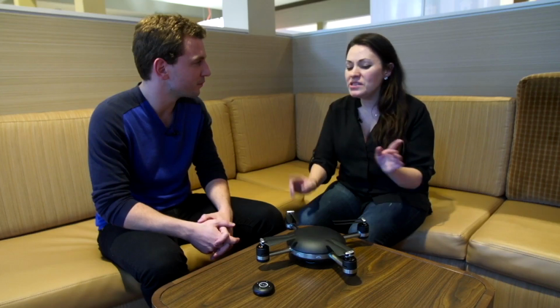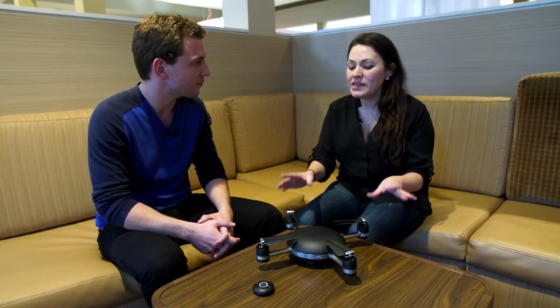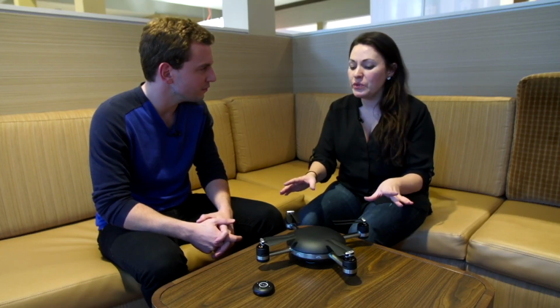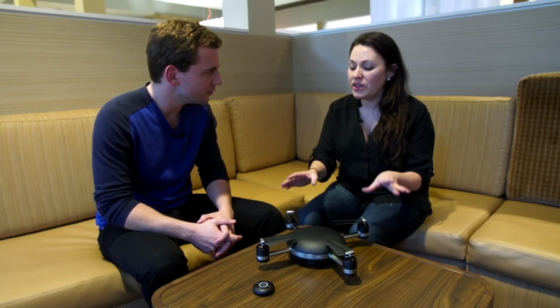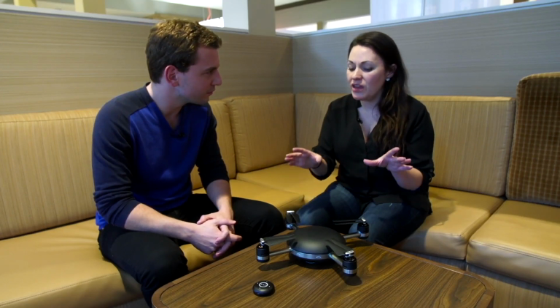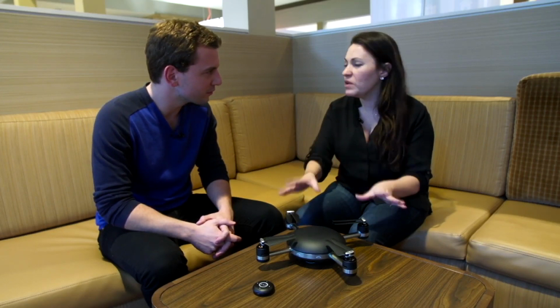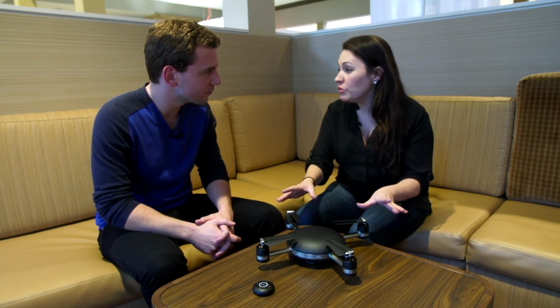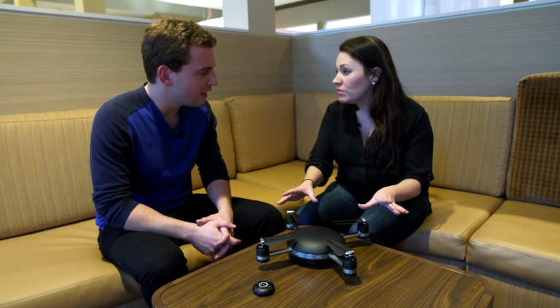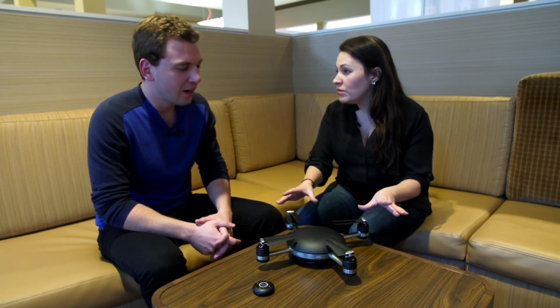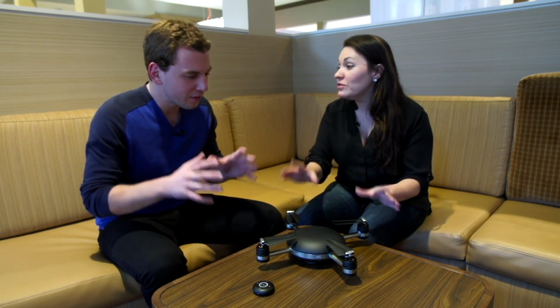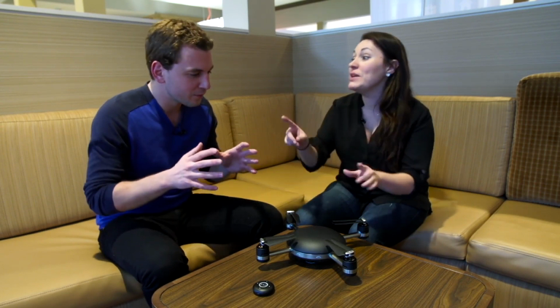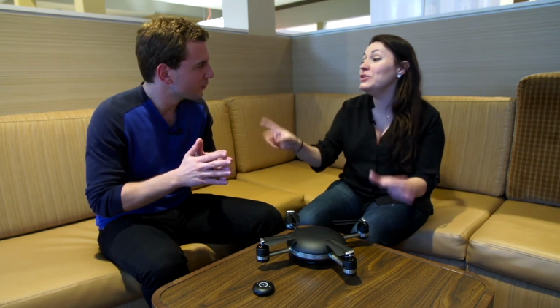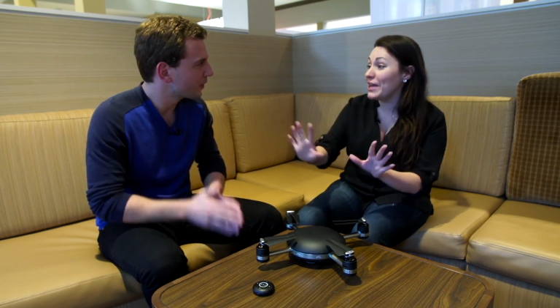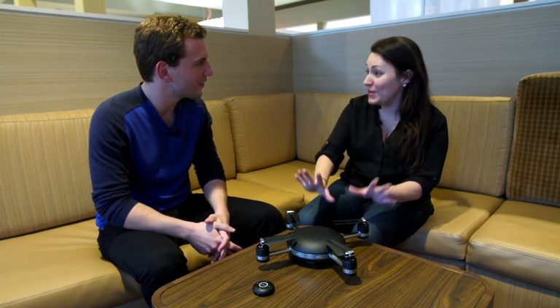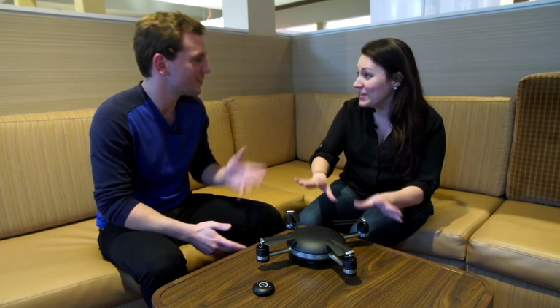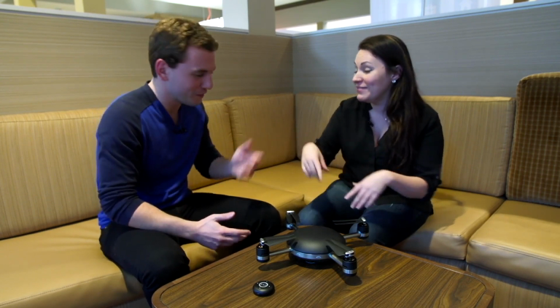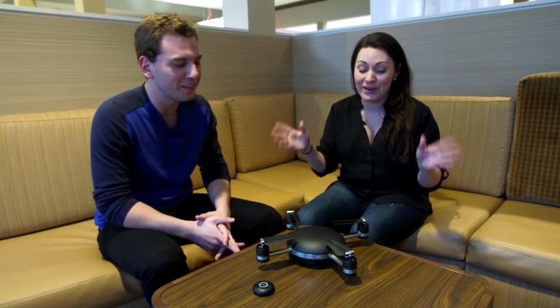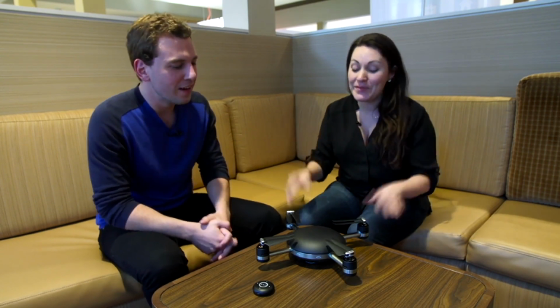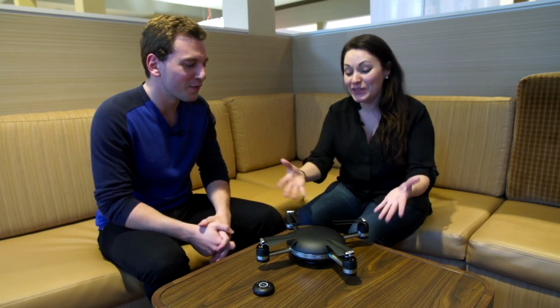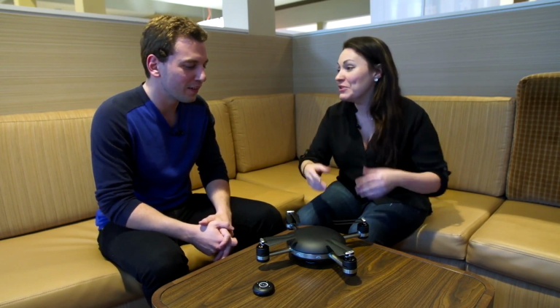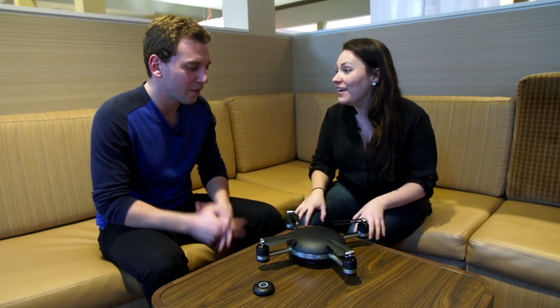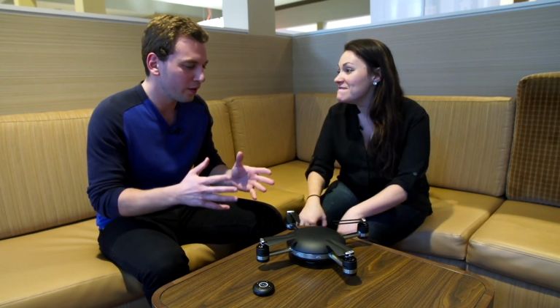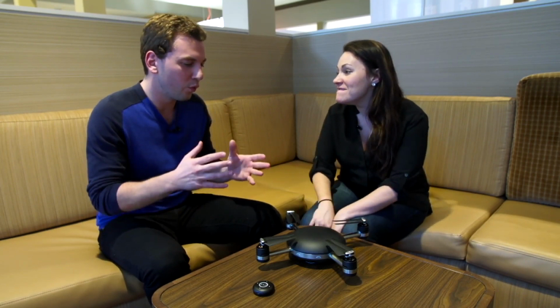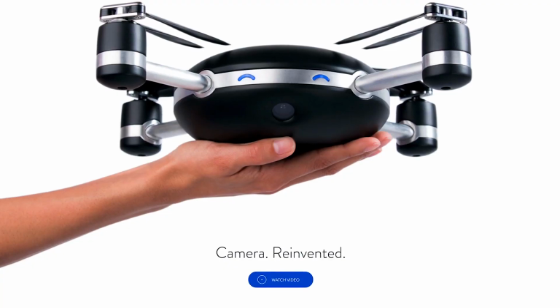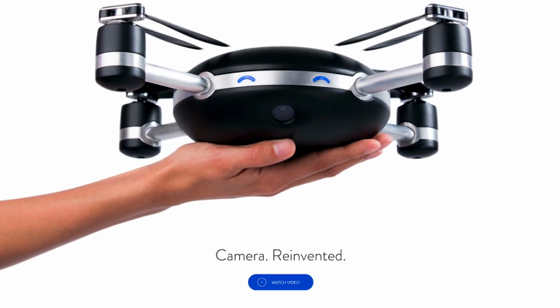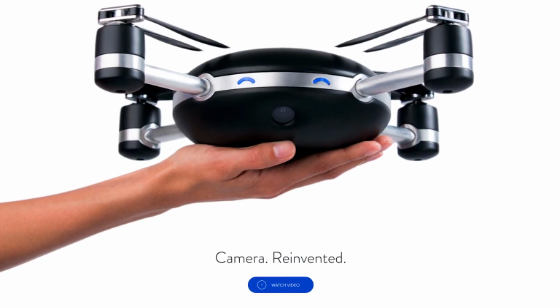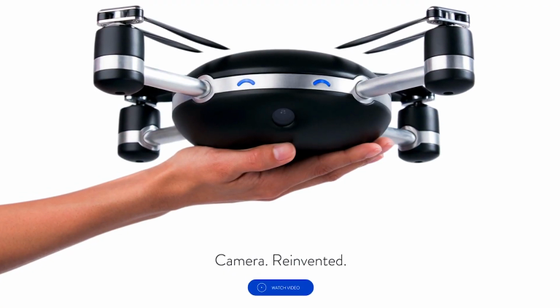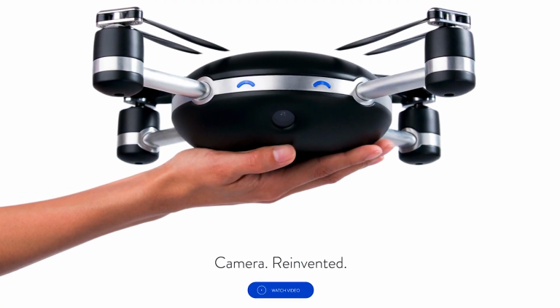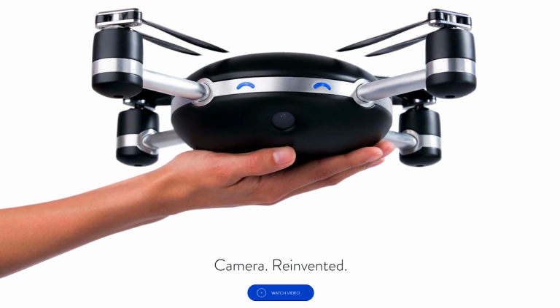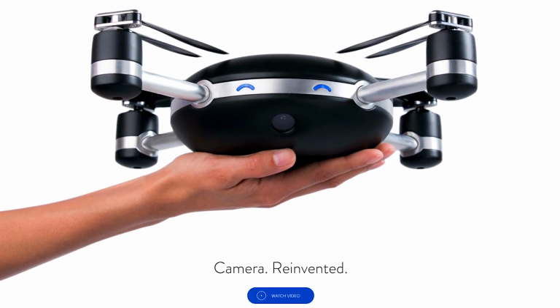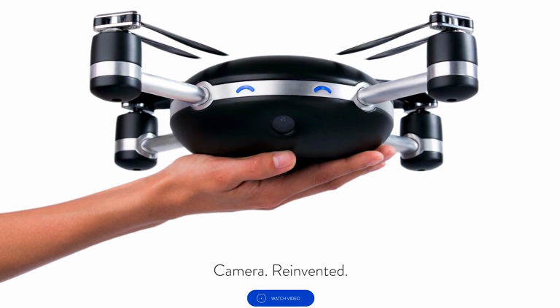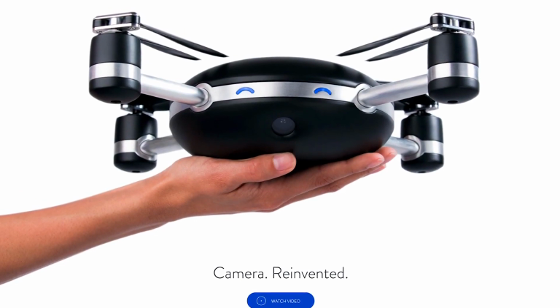Do you think some of that has to do with everyone wanting a drone? Well, you call it a camera, not a drone. It's a camera, but it looks like a drone. I think we've built a camera that has the form factor of a flying robot.